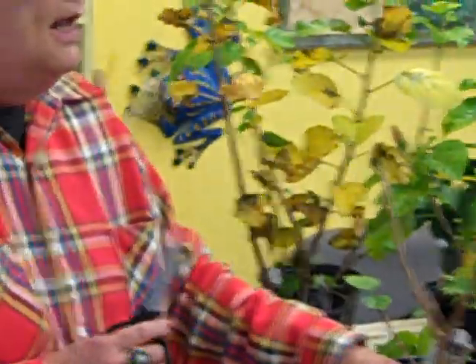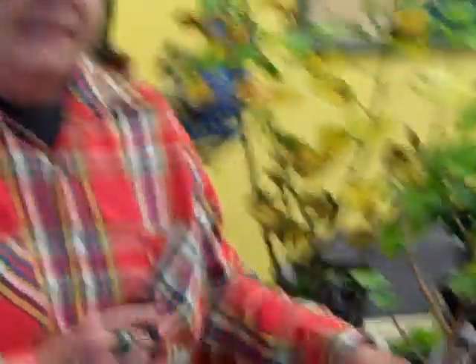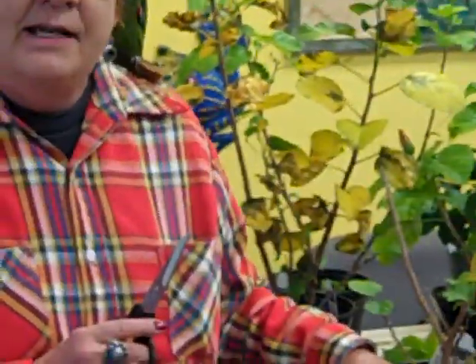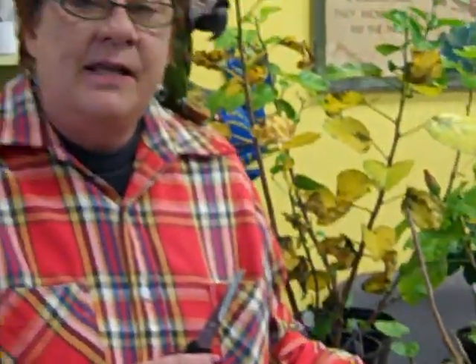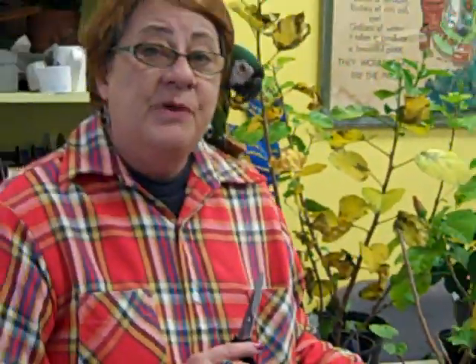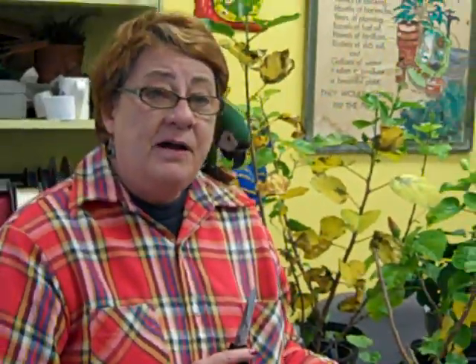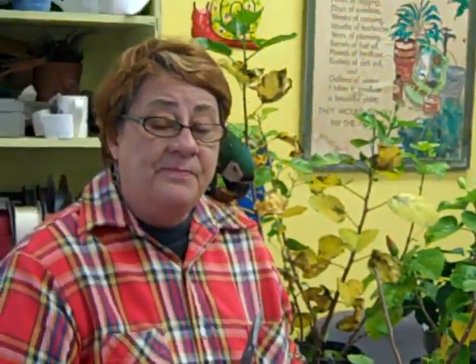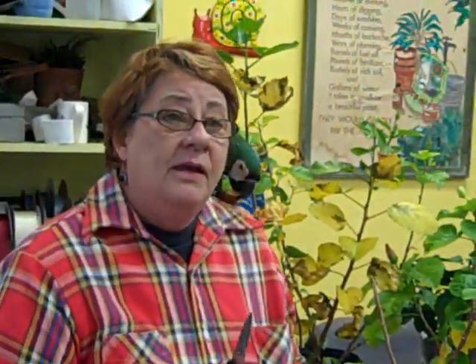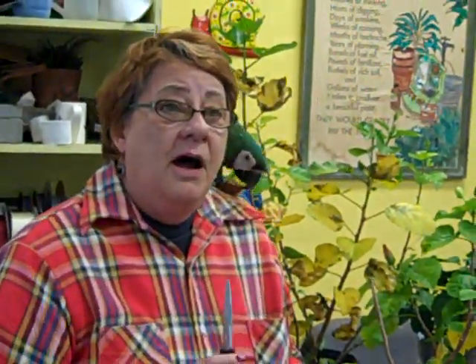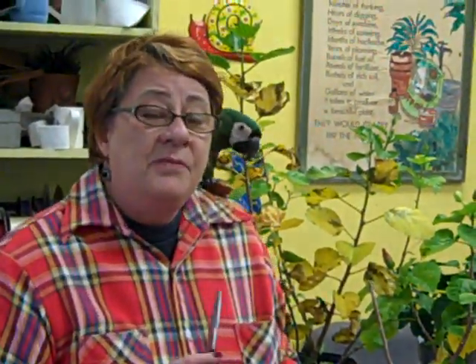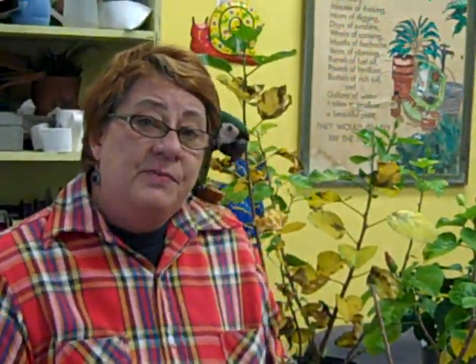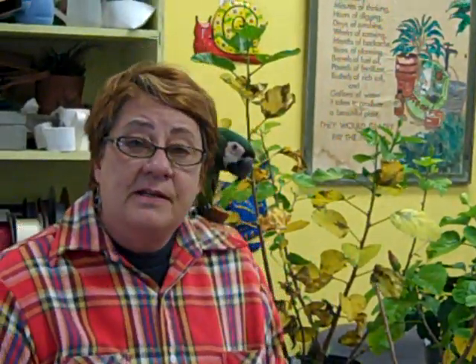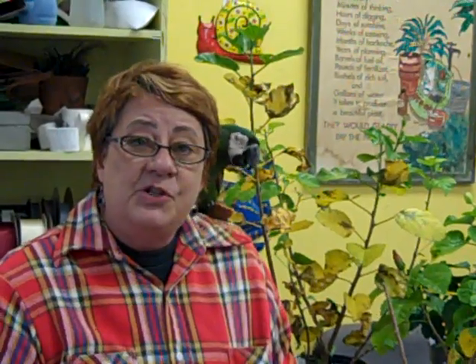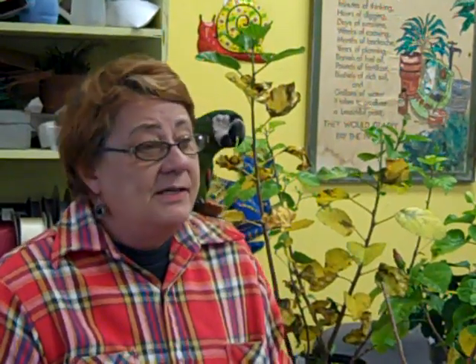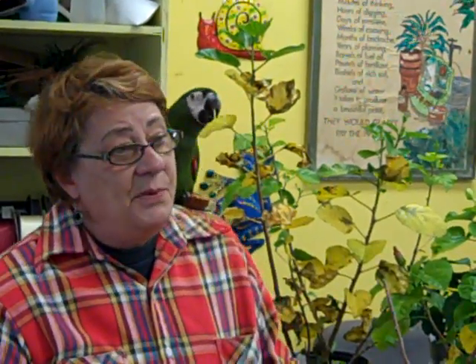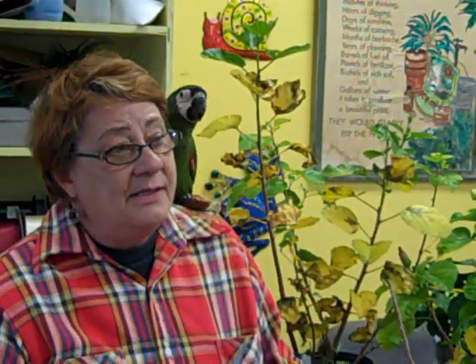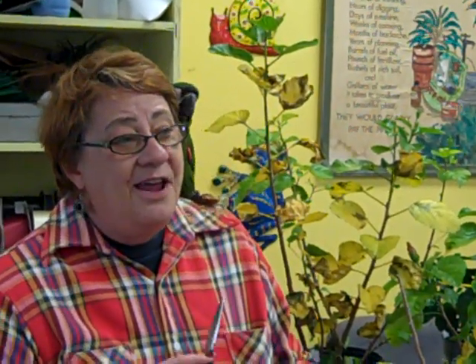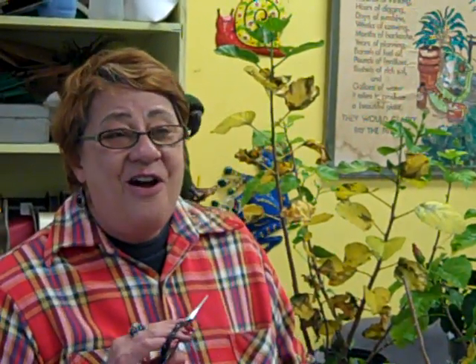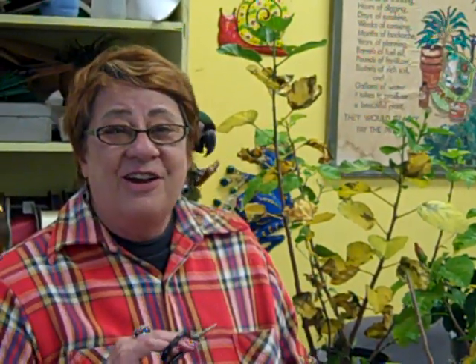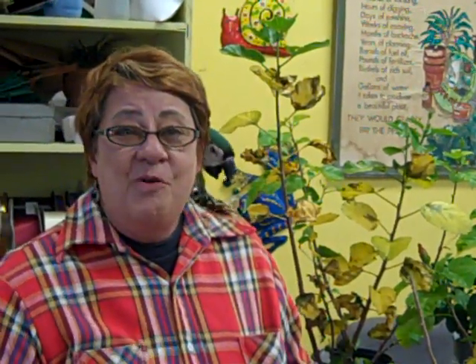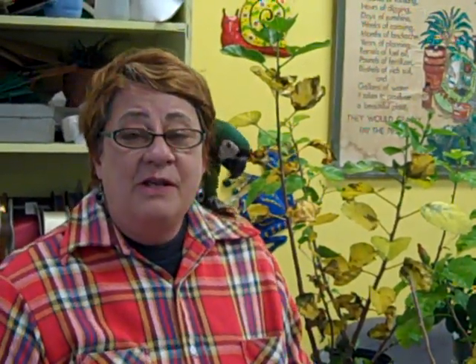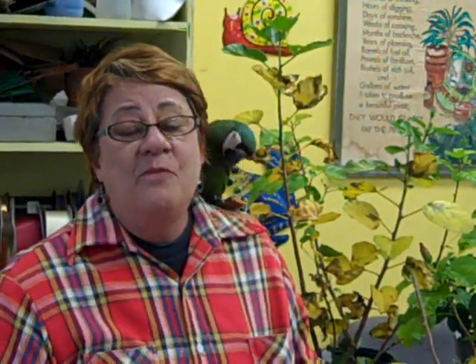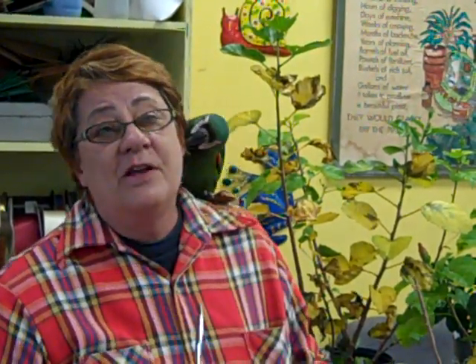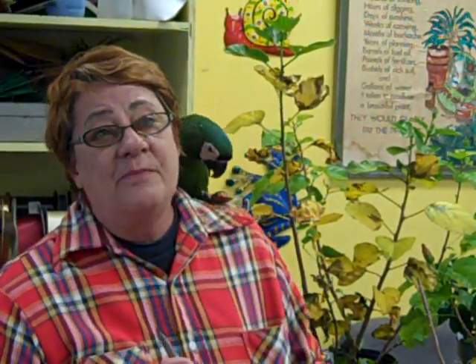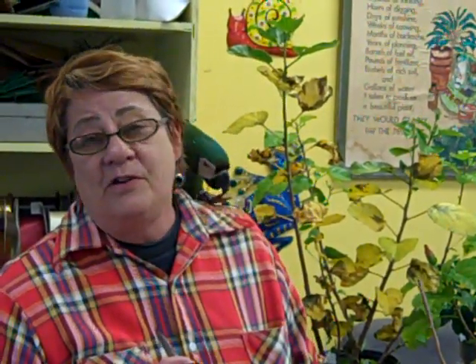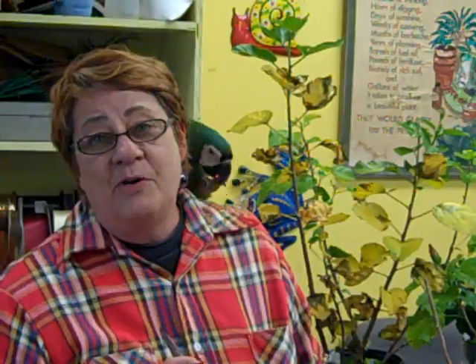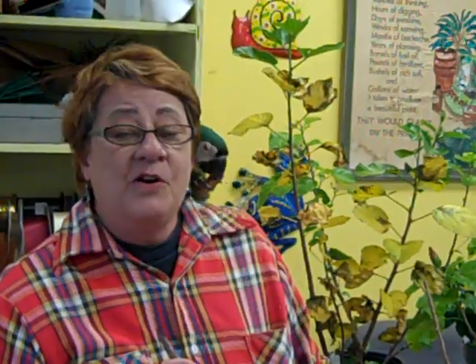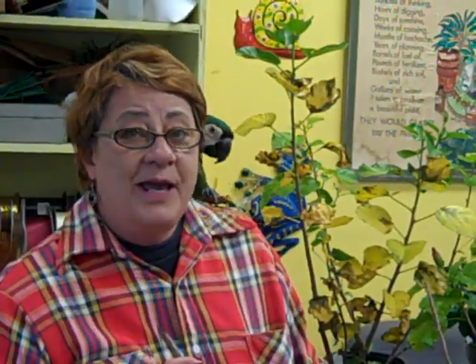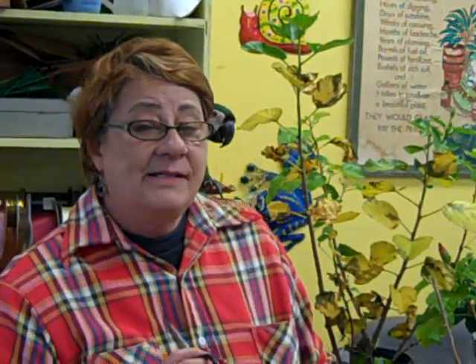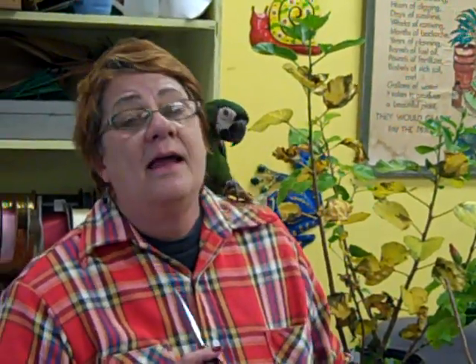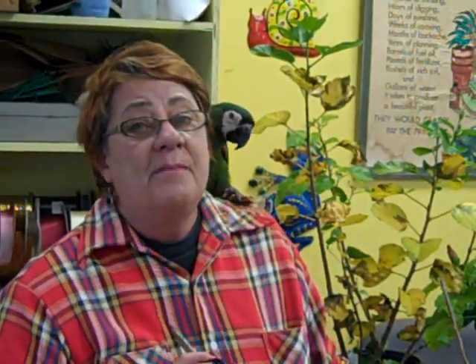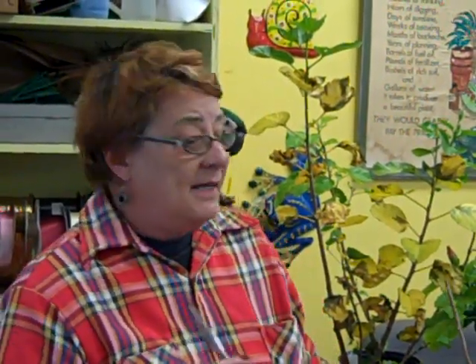It is unnecessary to repot them. That should be done in the spring because these plants are not going to be growing — what they're going to be doing, what I refer to as maintaining.